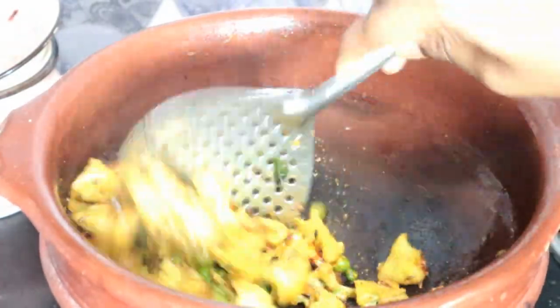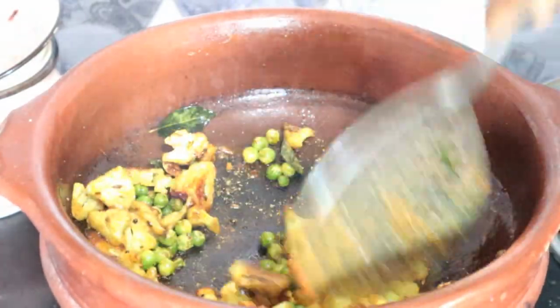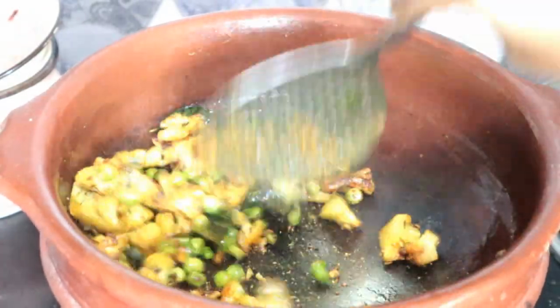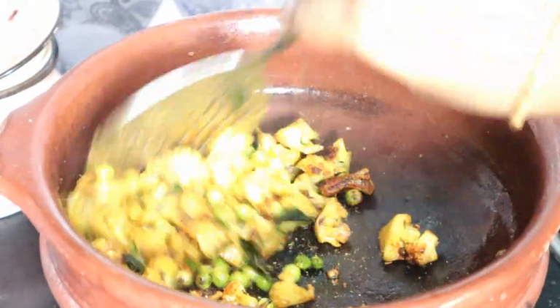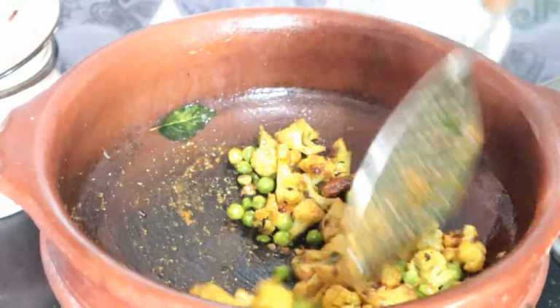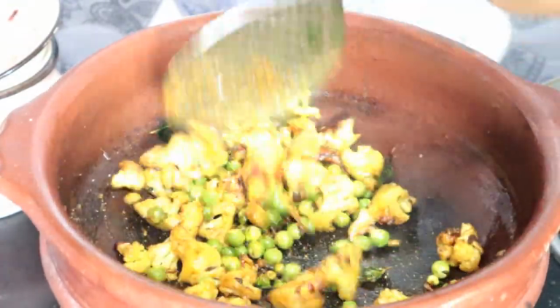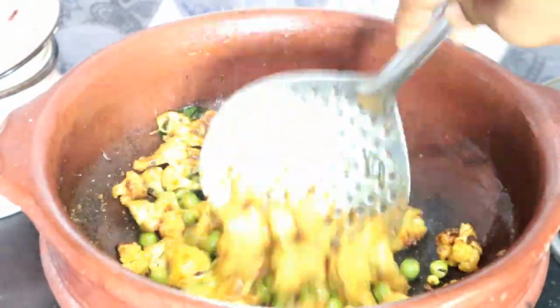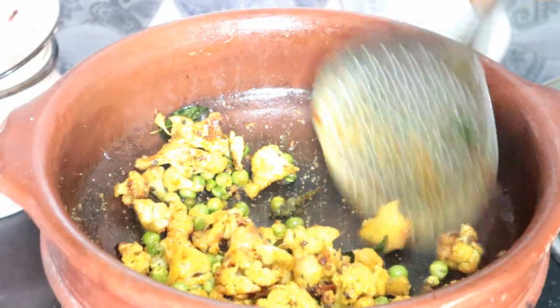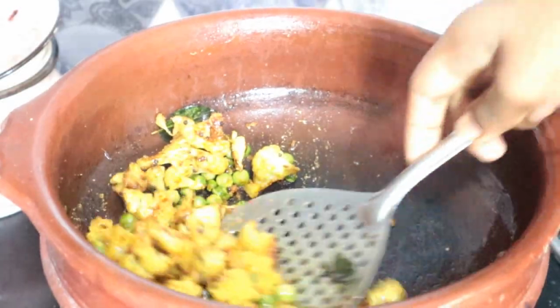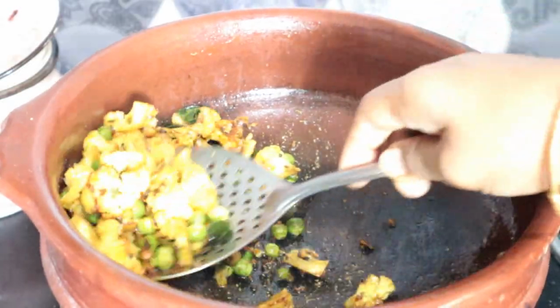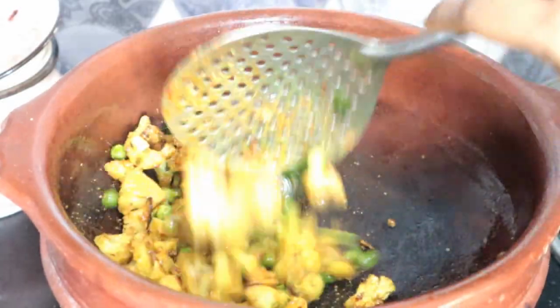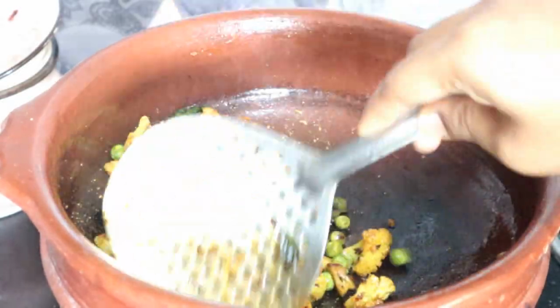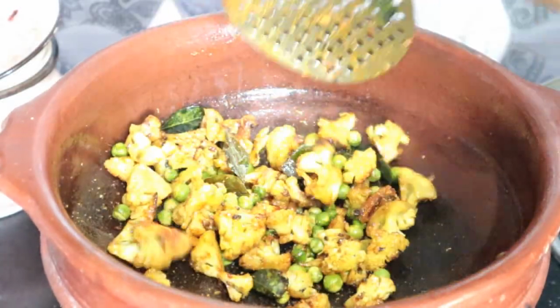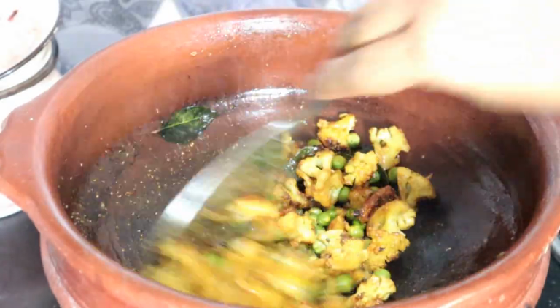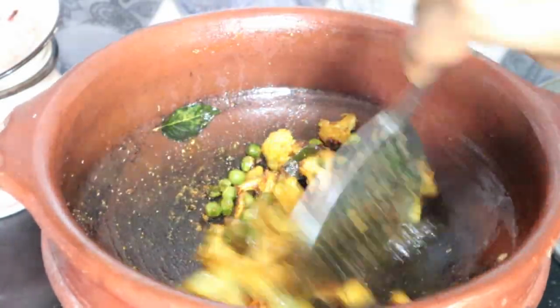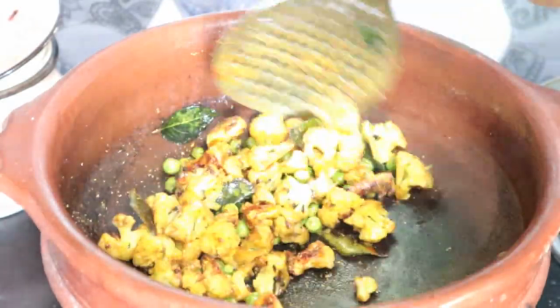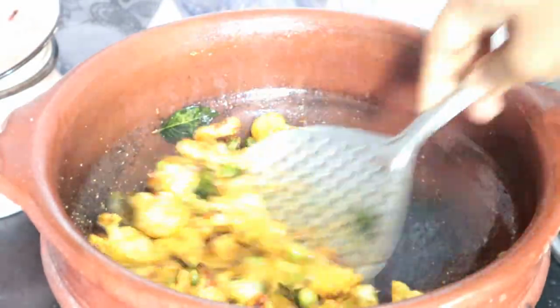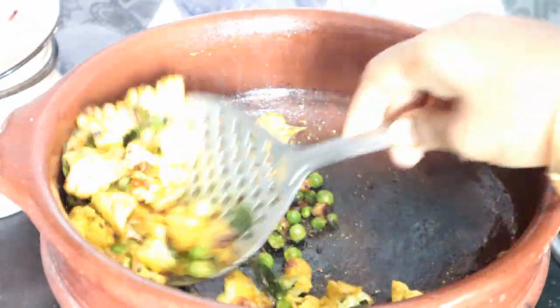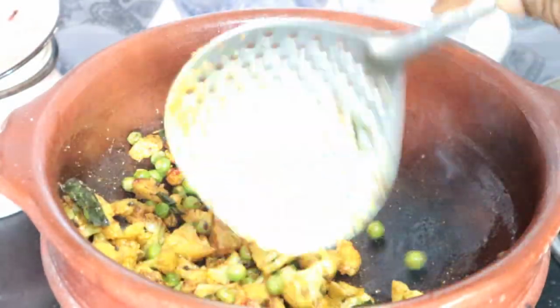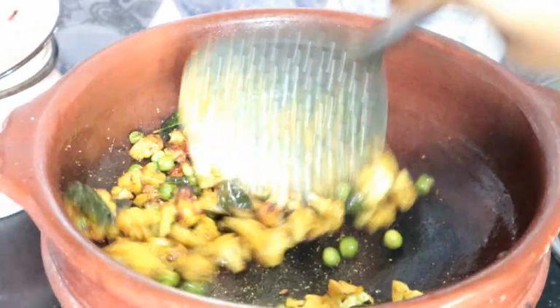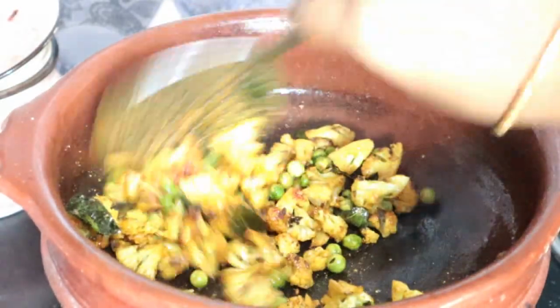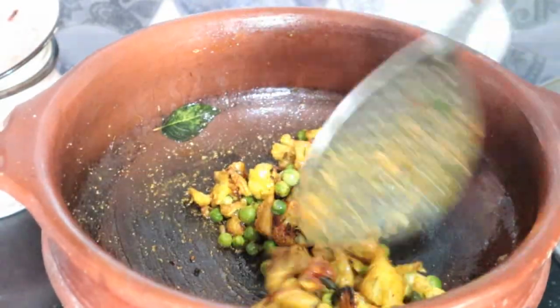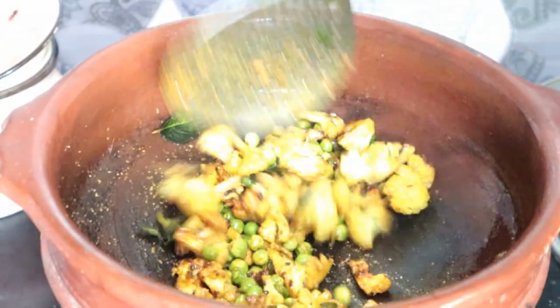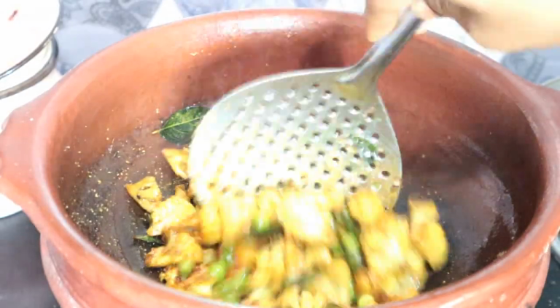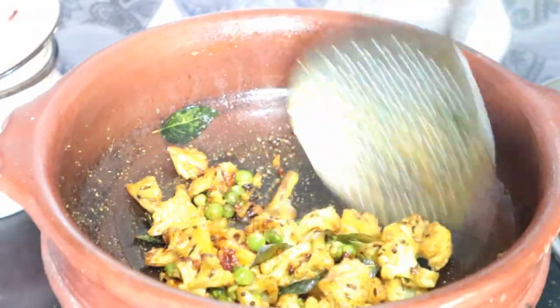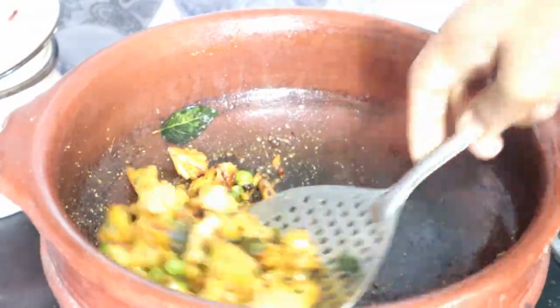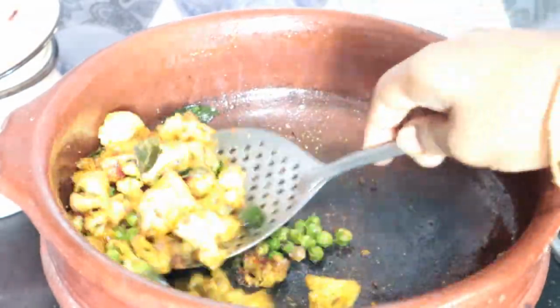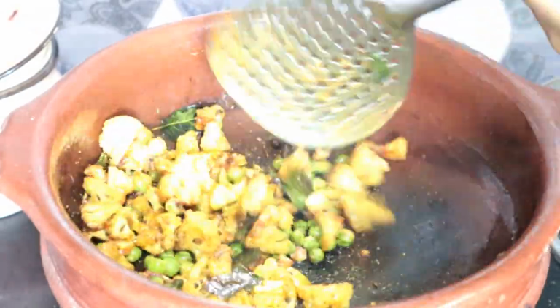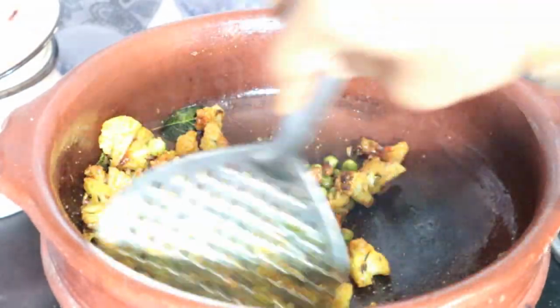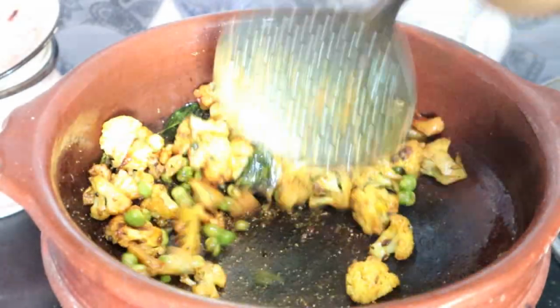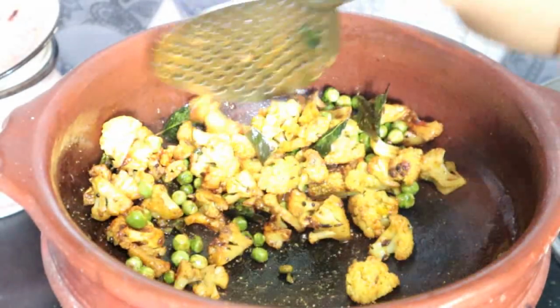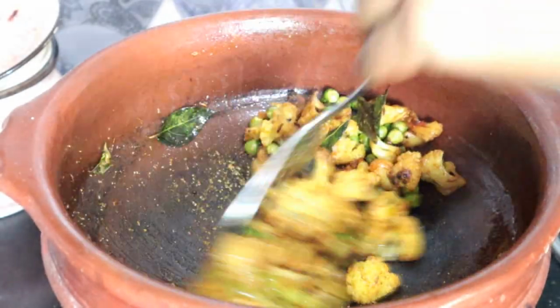It will be a little bit of a masala and a little bit of a roast. A beautiful cauliflower dish. Let's try it.